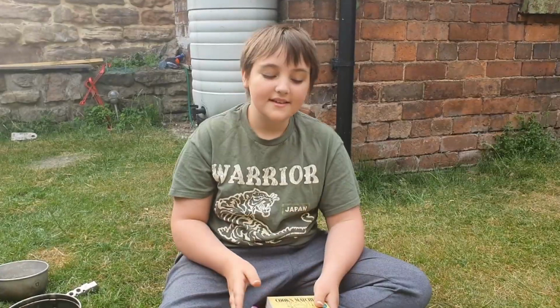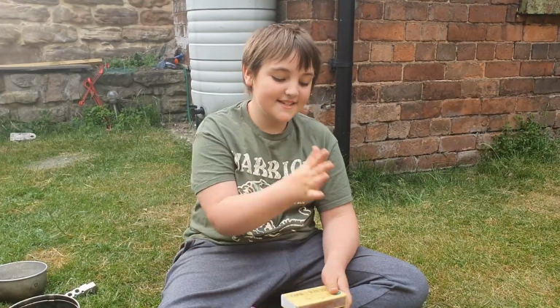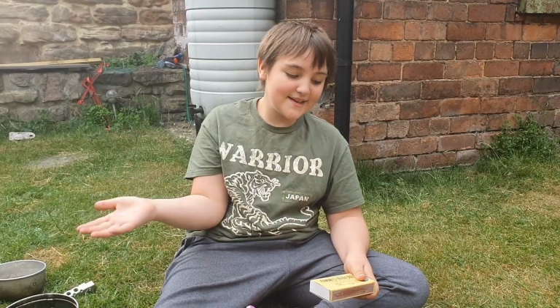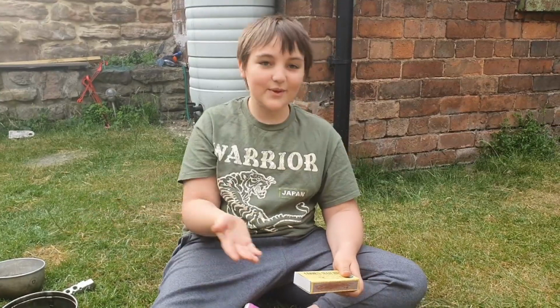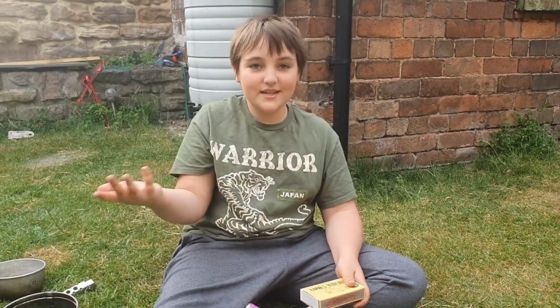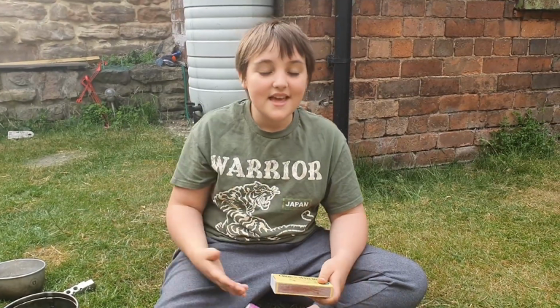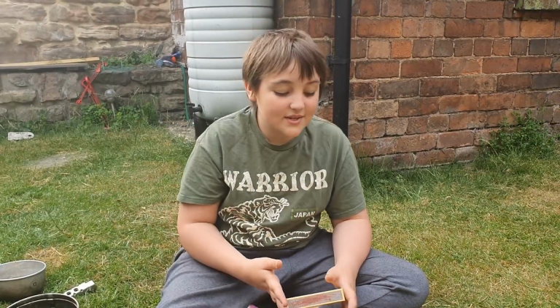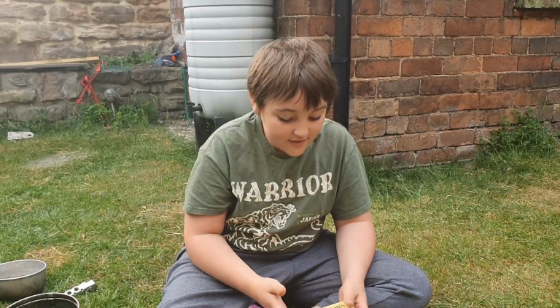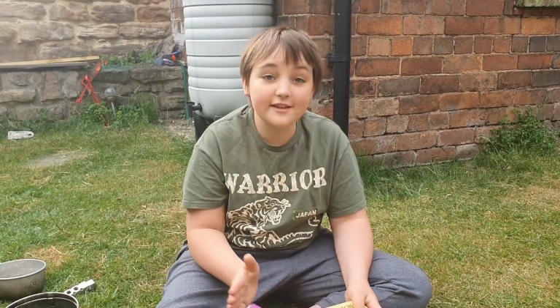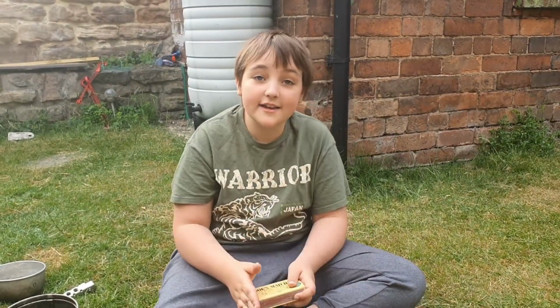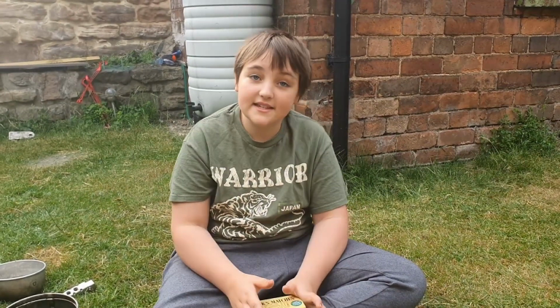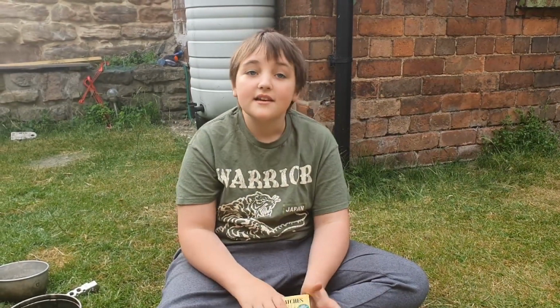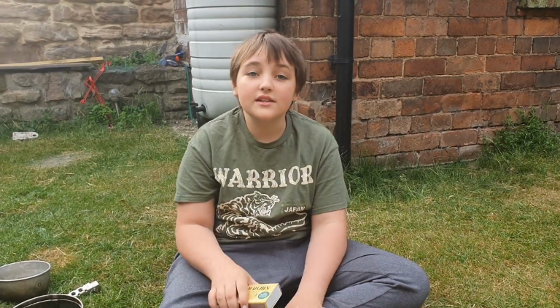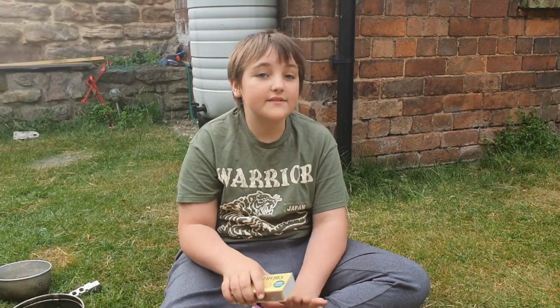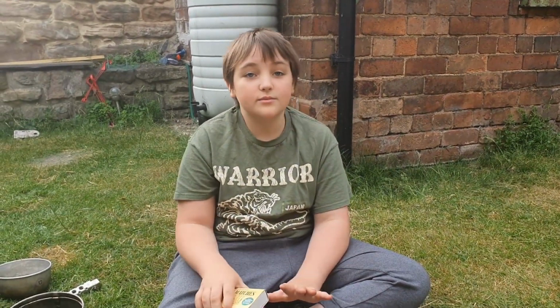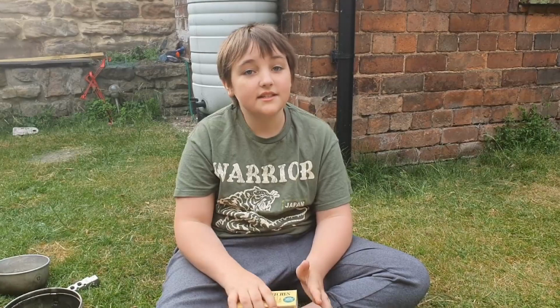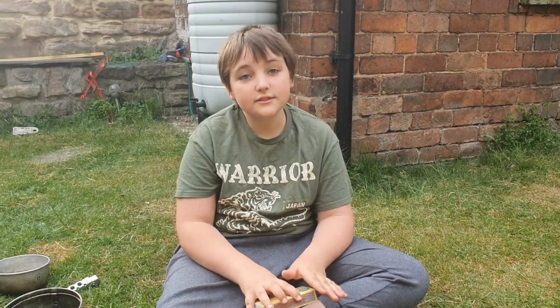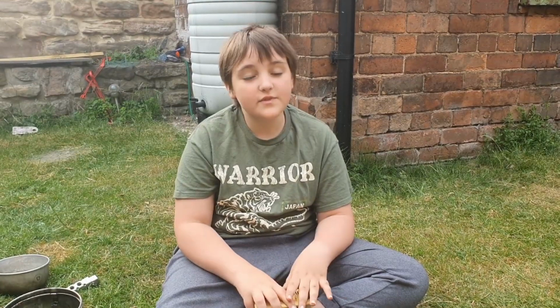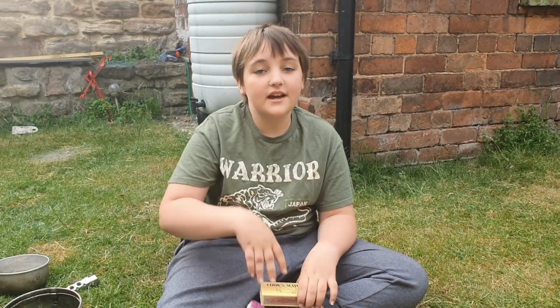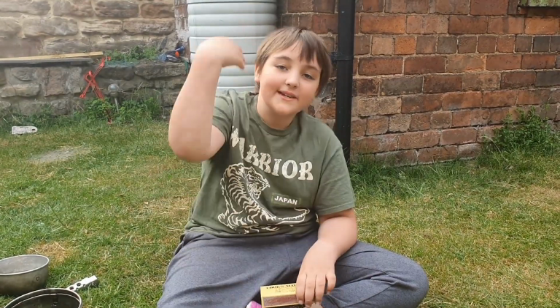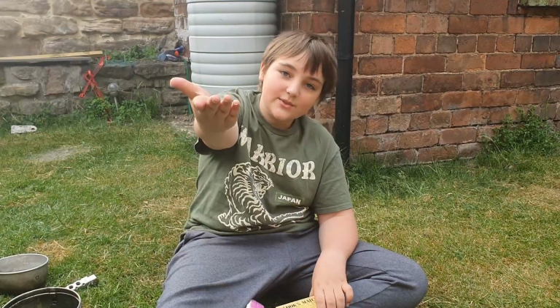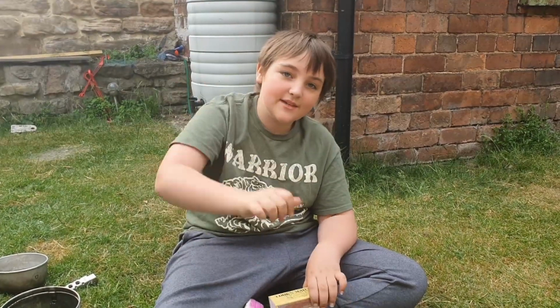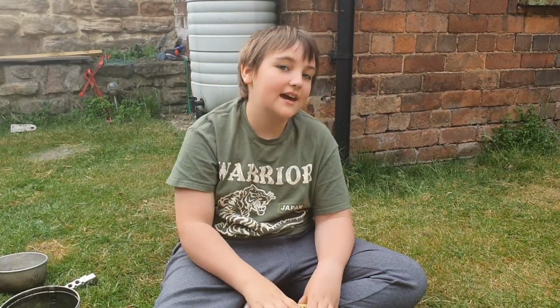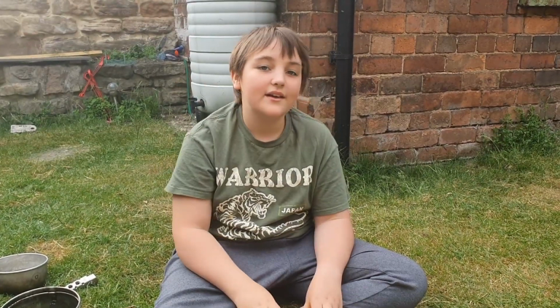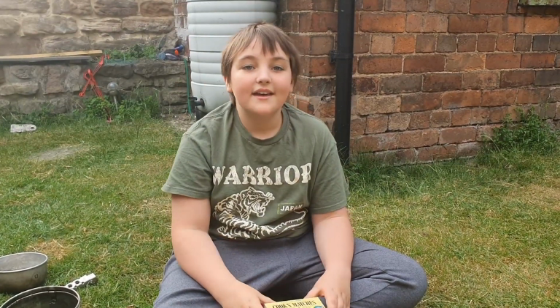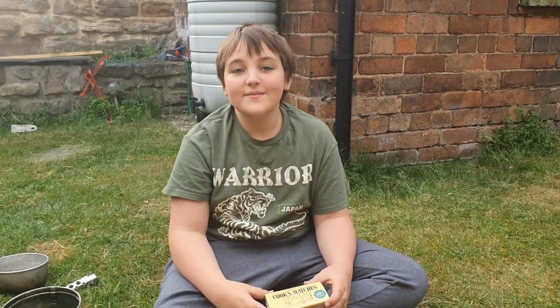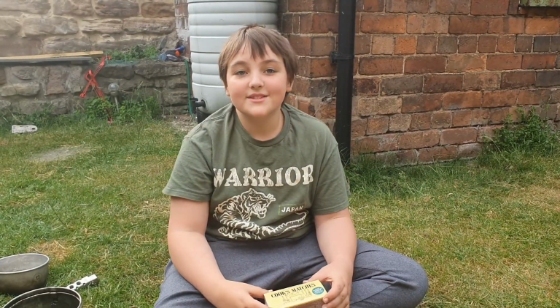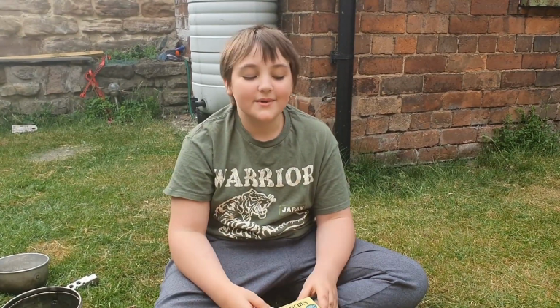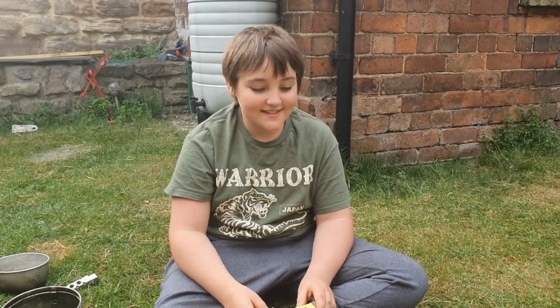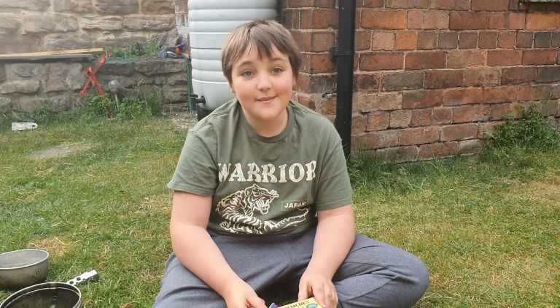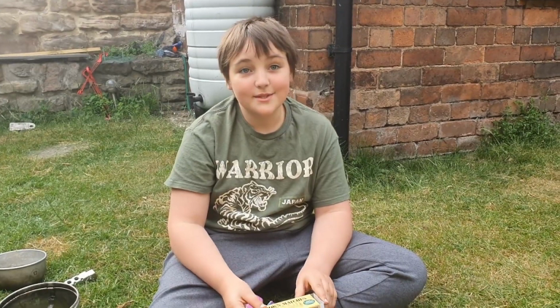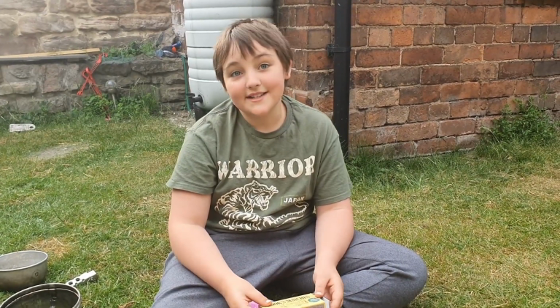A quick disclaimer before we start: if you're using fire you need to have an adult present. You need adult supervision. I have an adult with me right now, so yes, I am super blessed.